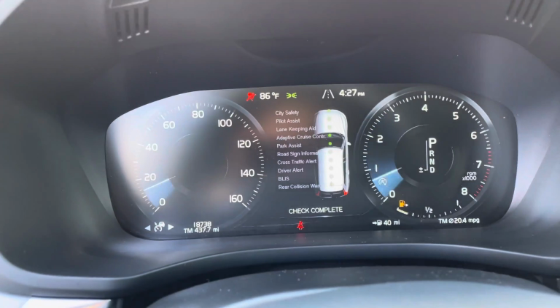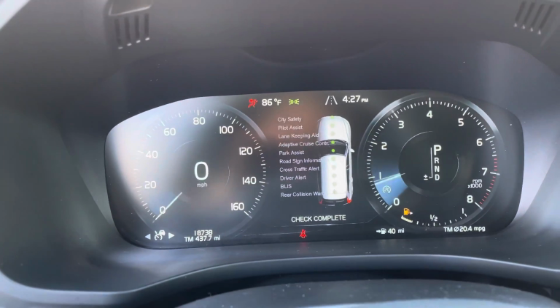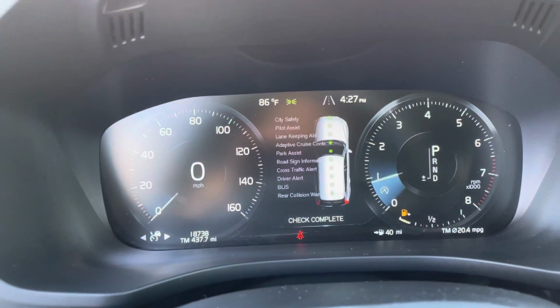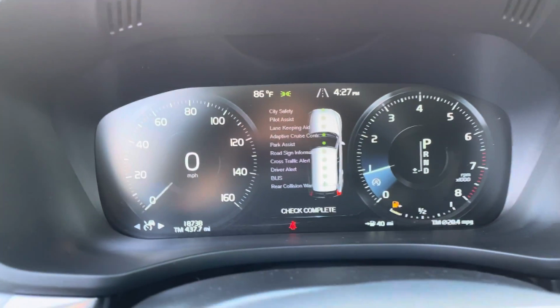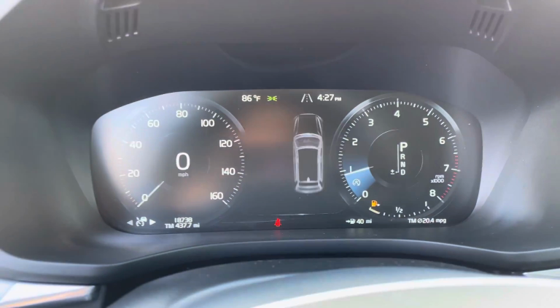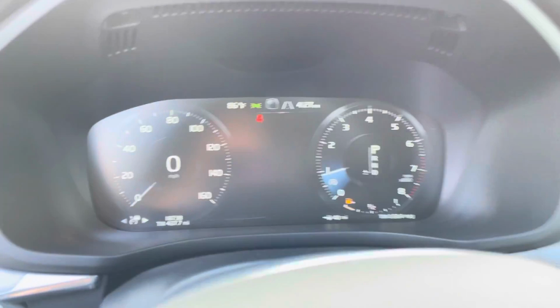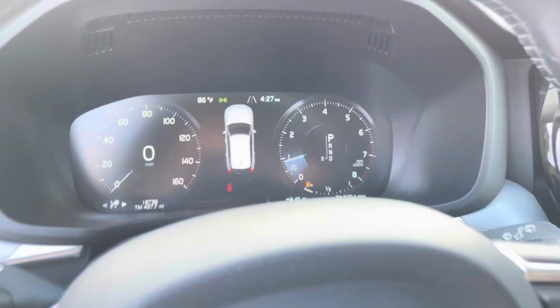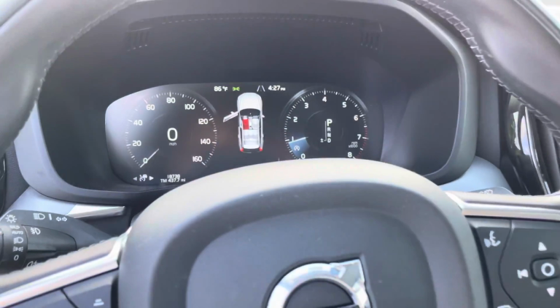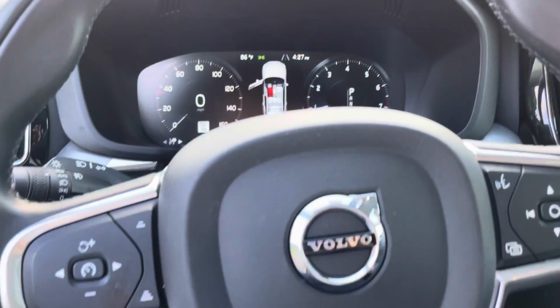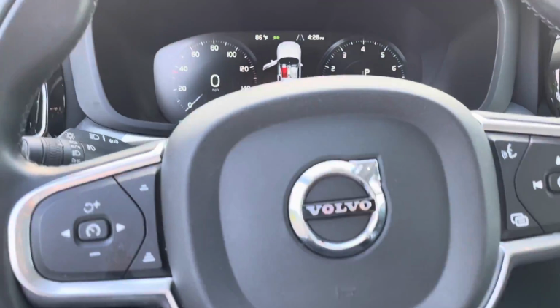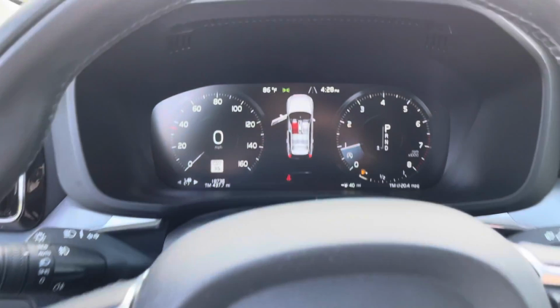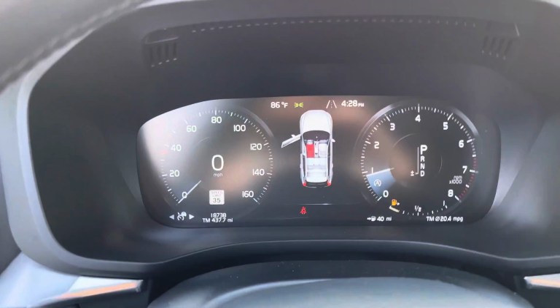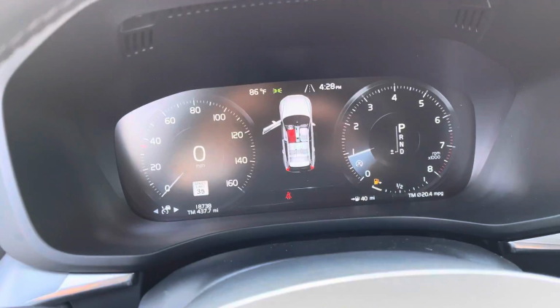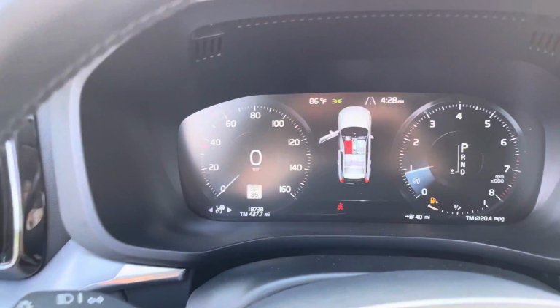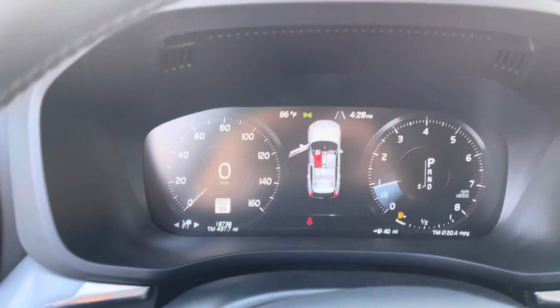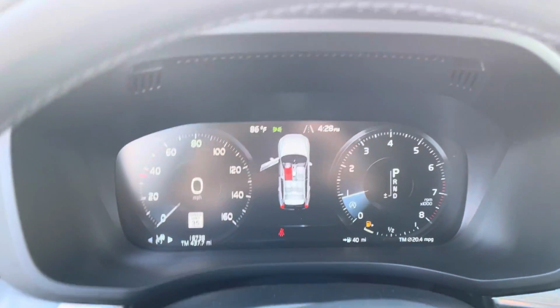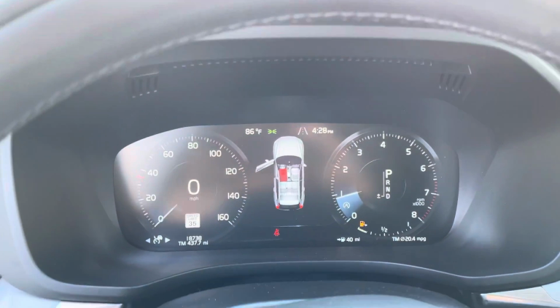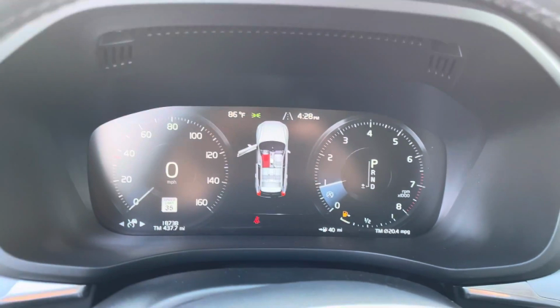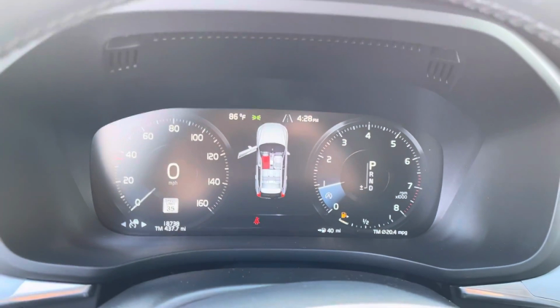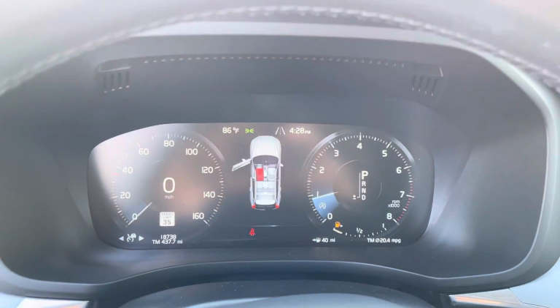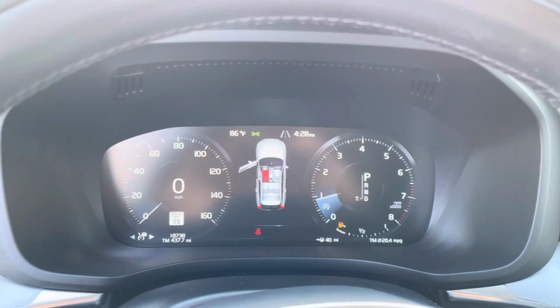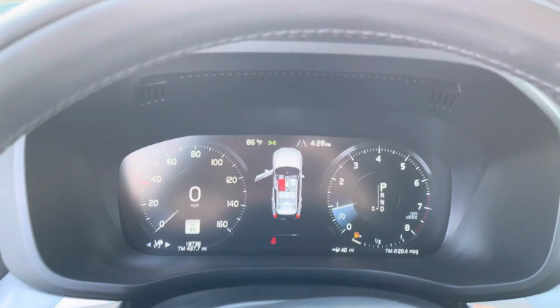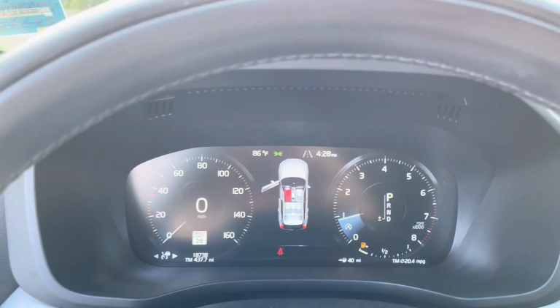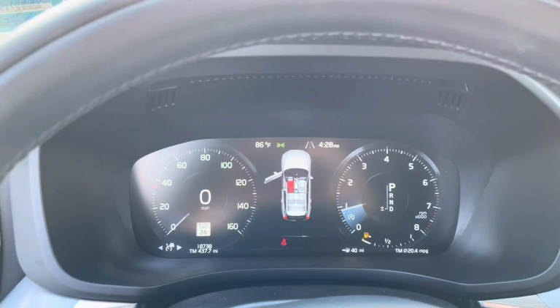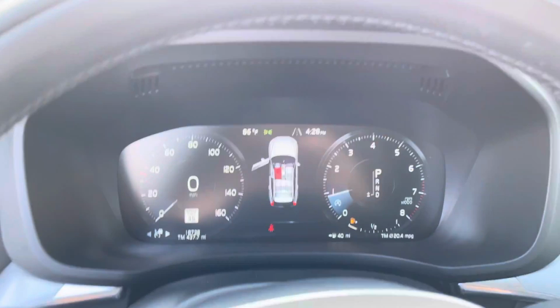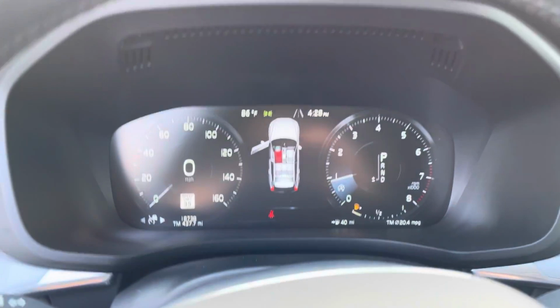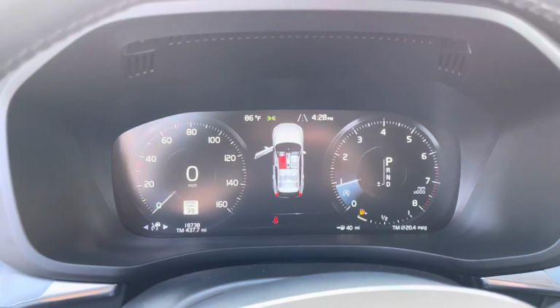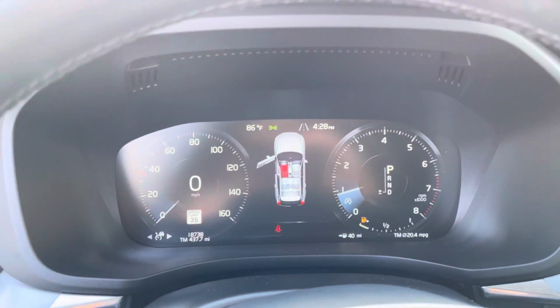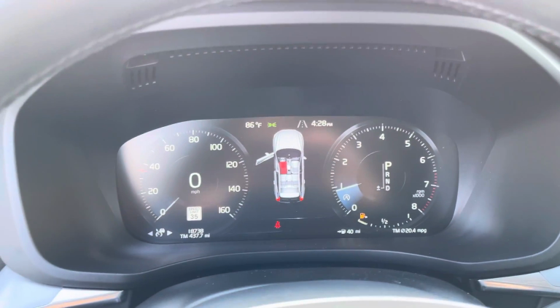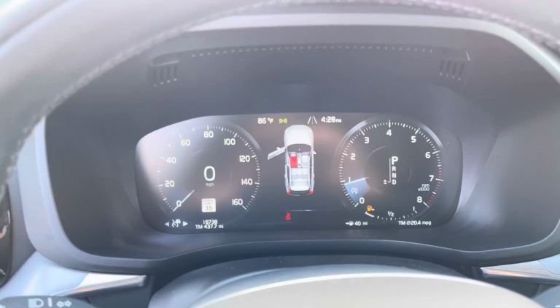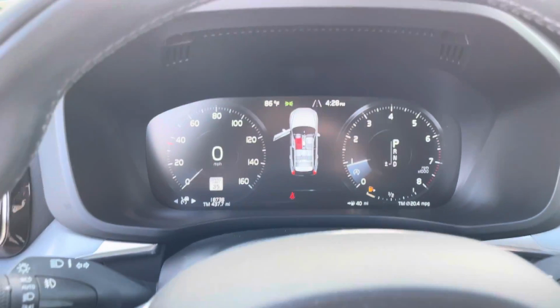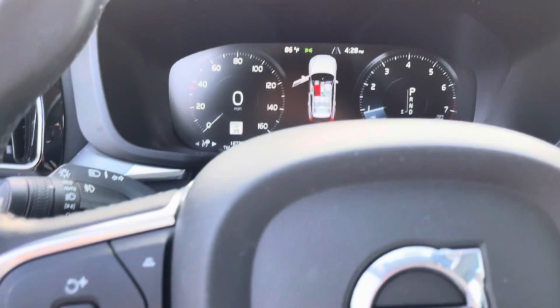So here are your safety systems. This is the pilot assist. With cruise control you are able to set the speed on your car and the car will maintain that speed. And now with adaptive cruise control, you can also set your following distance.